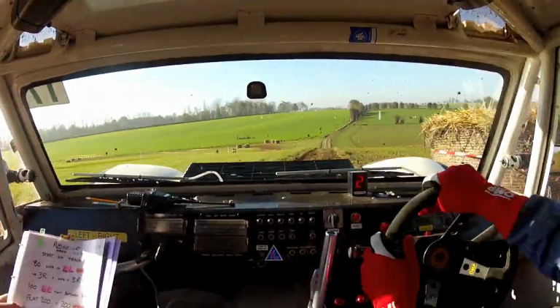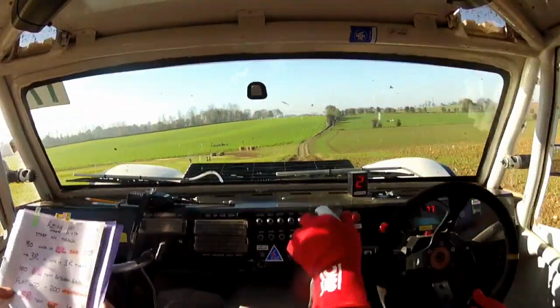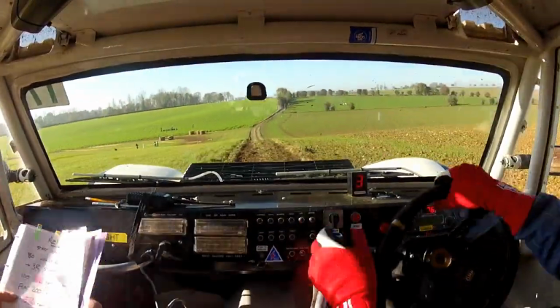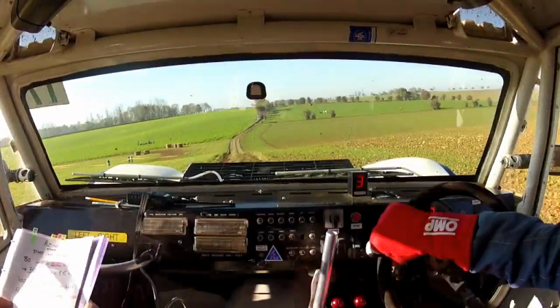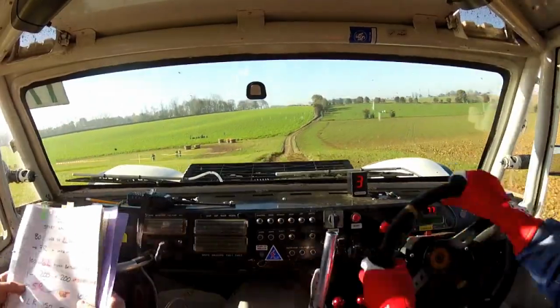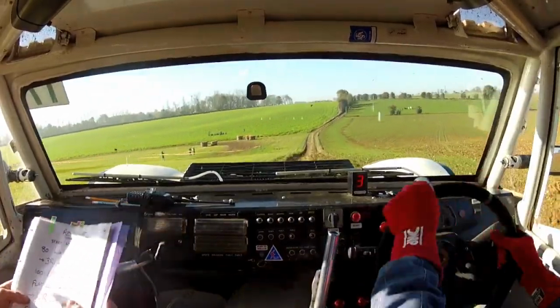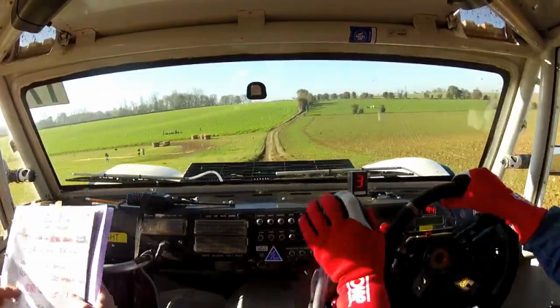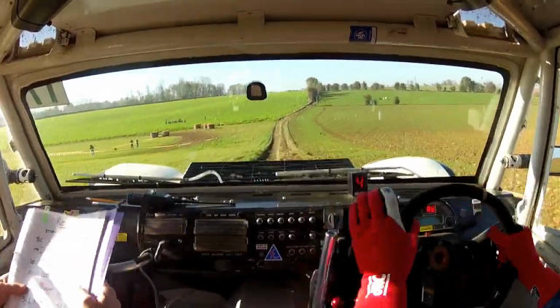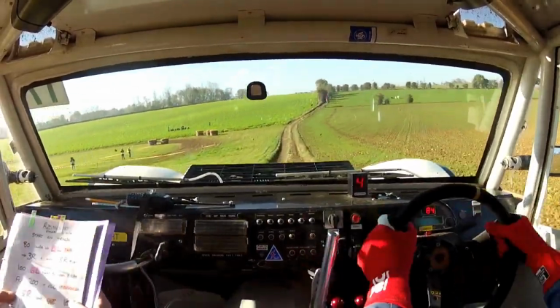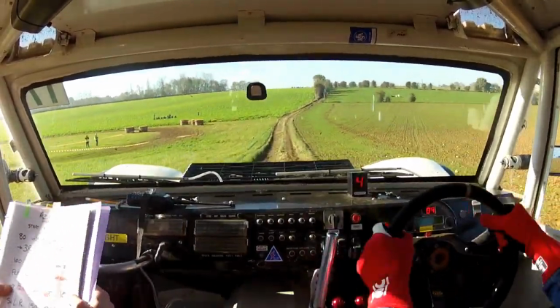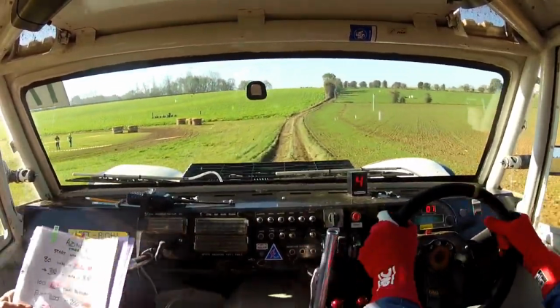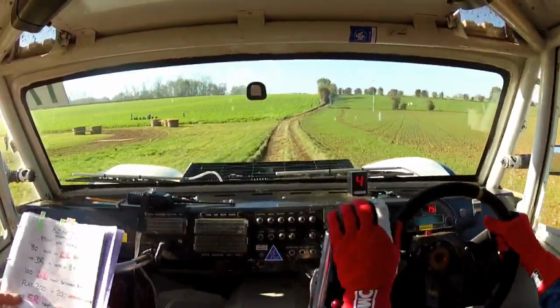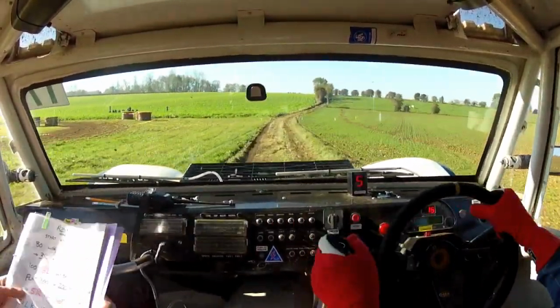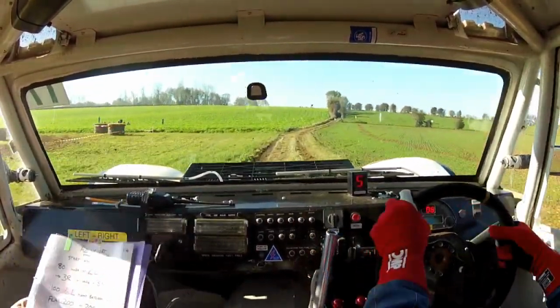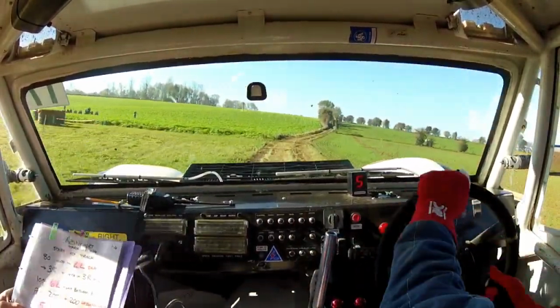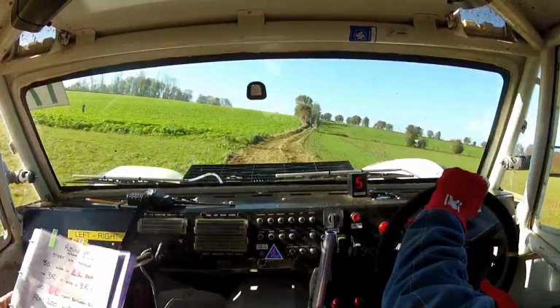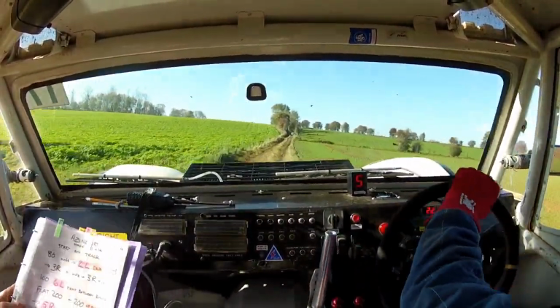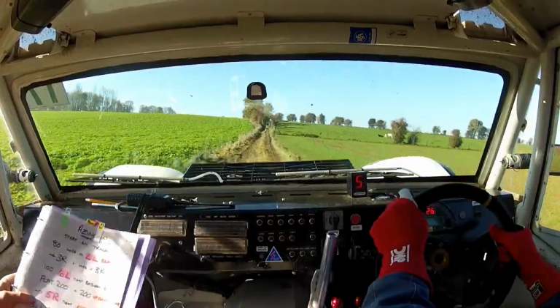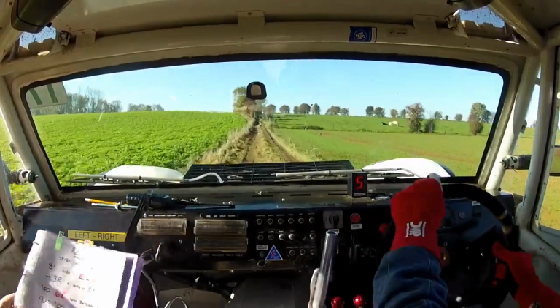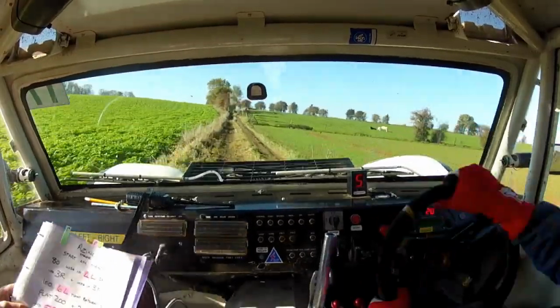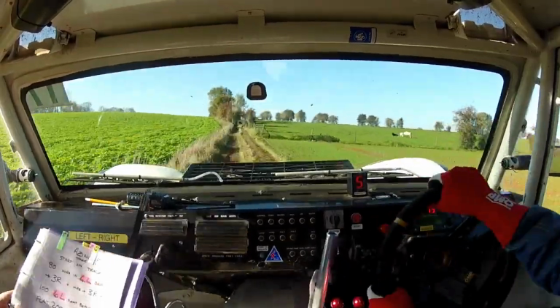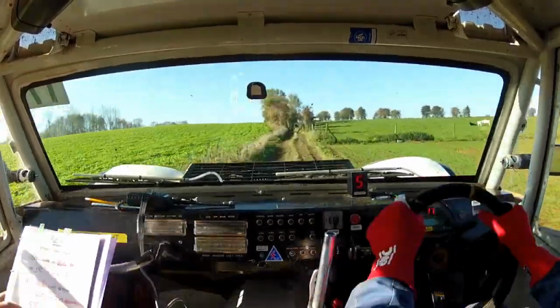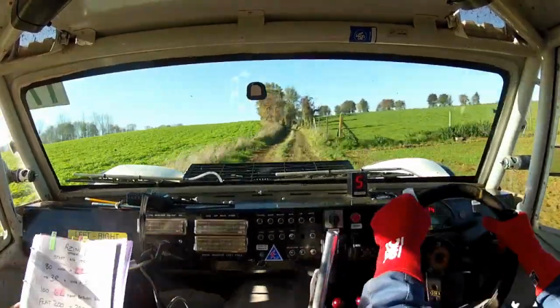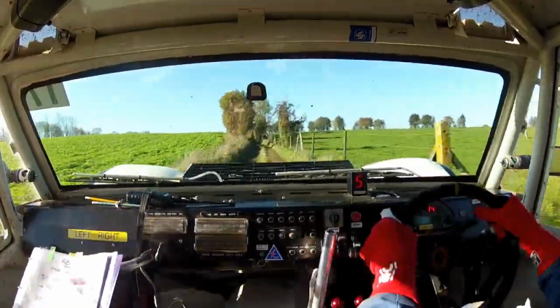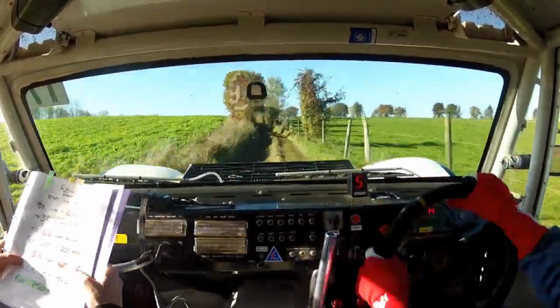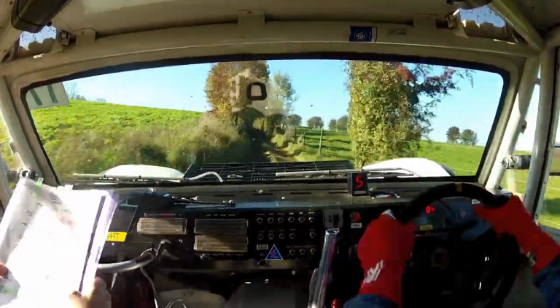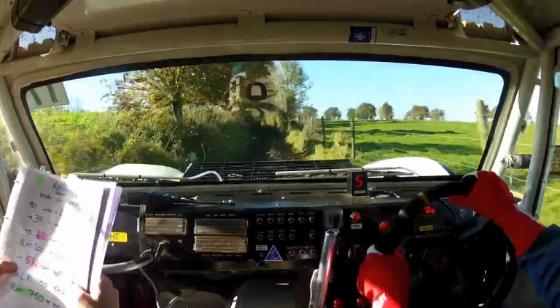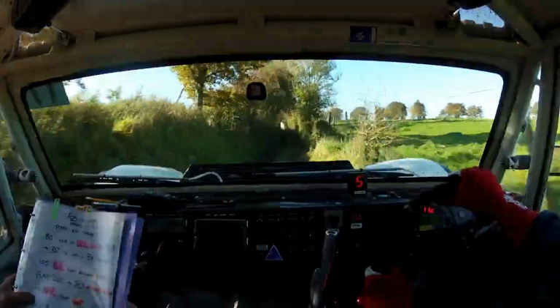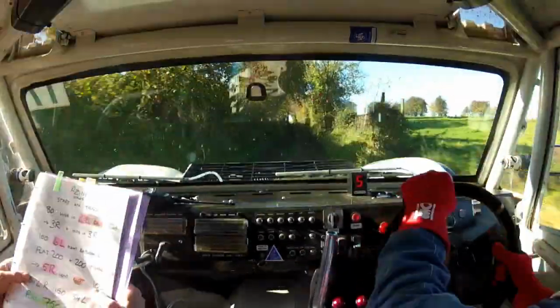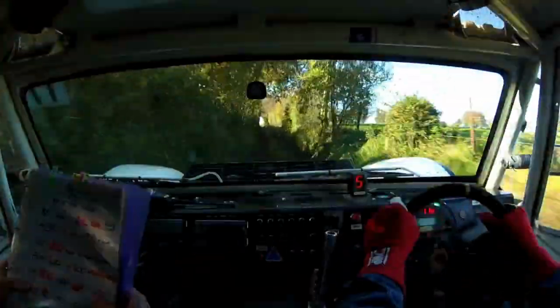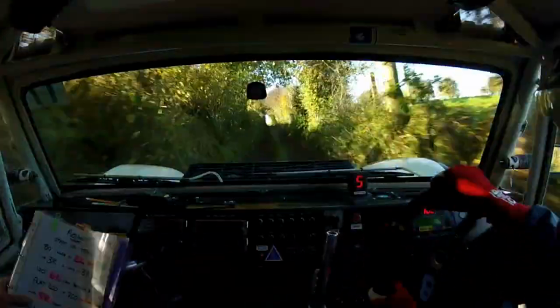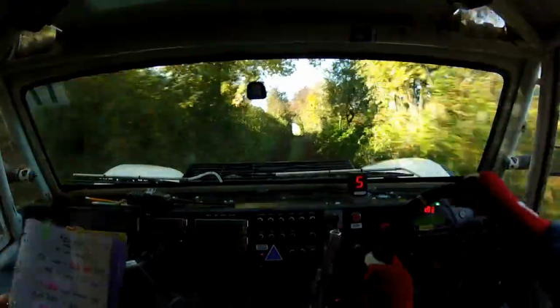Lovely. Flat two hundred. And two hundred. And sunken lane. Careful. Into five right, tight, cut.